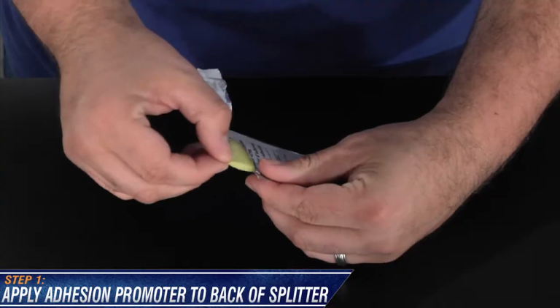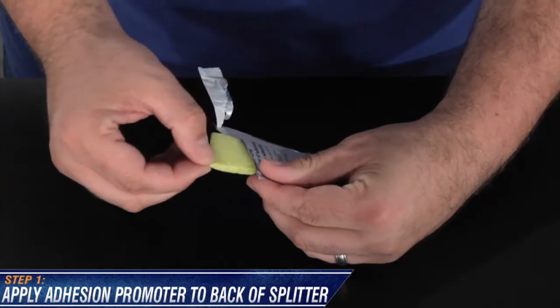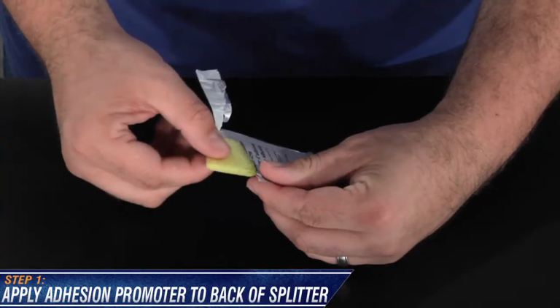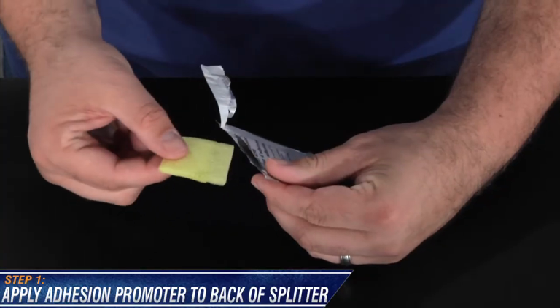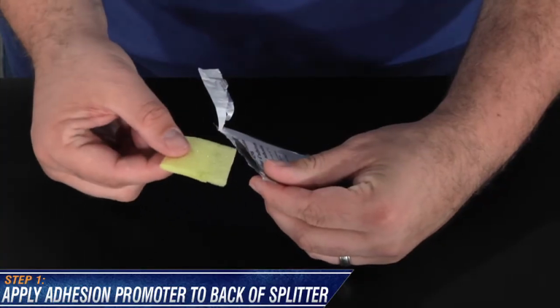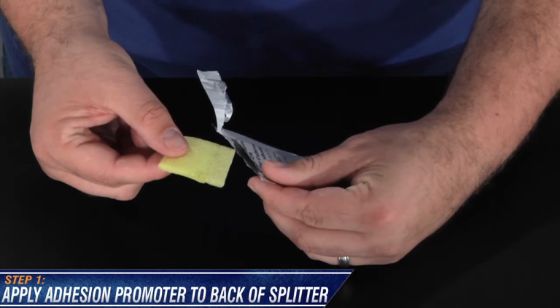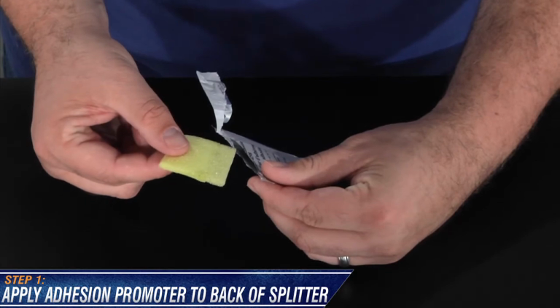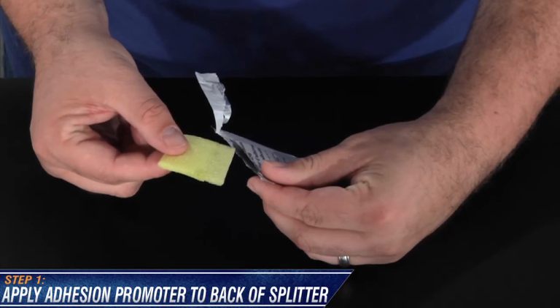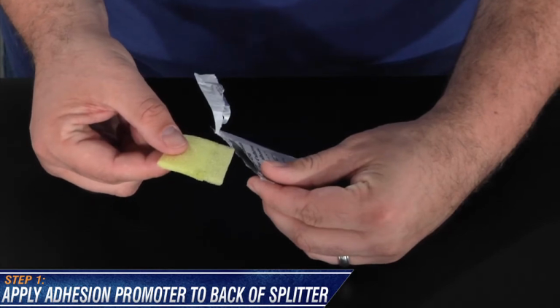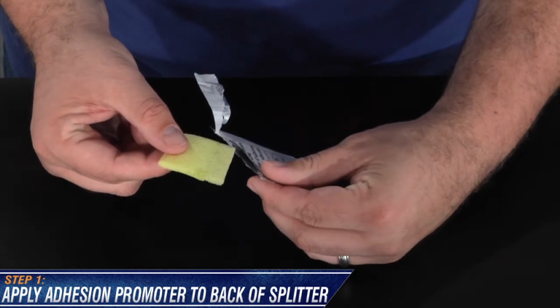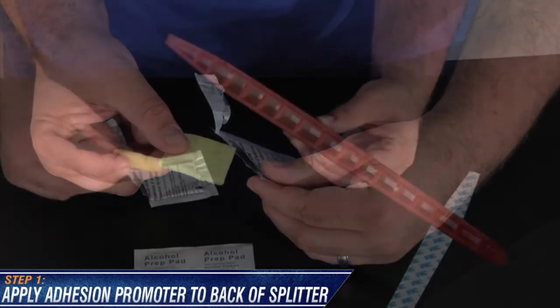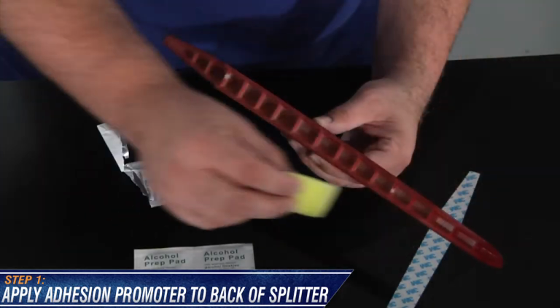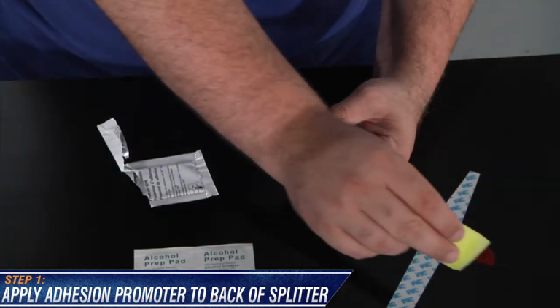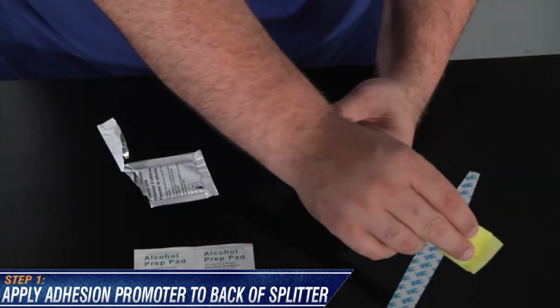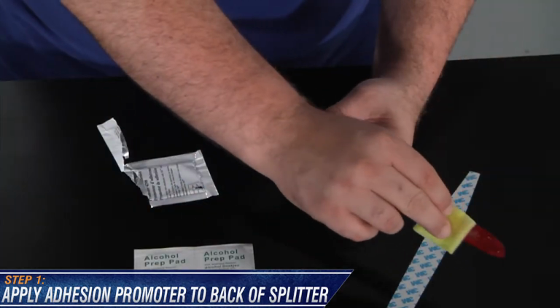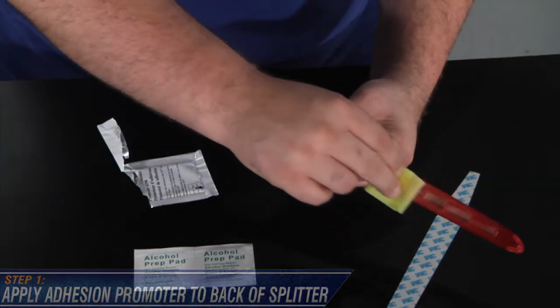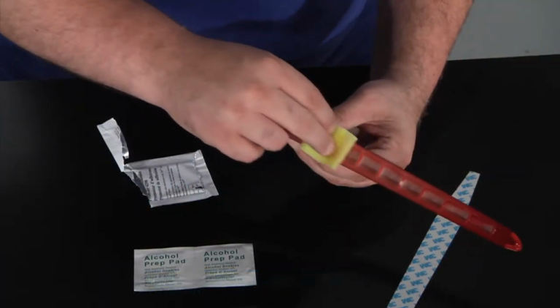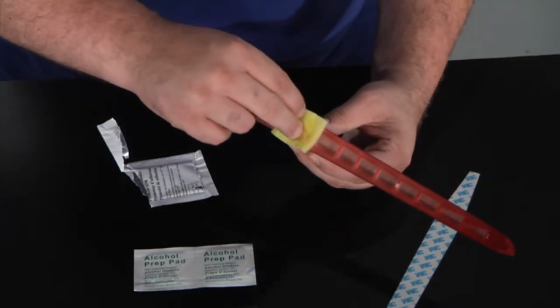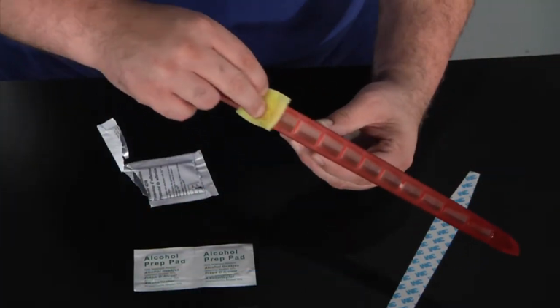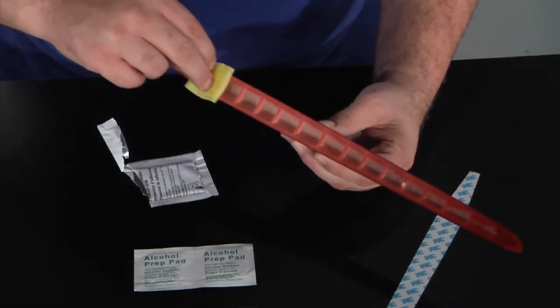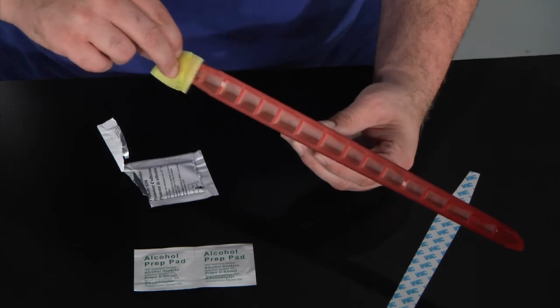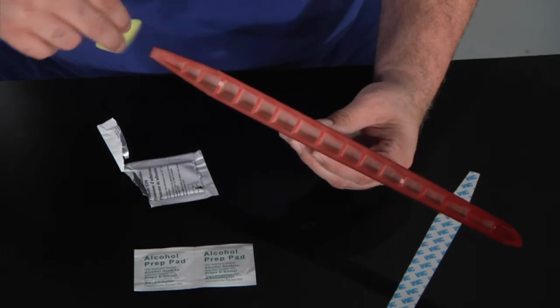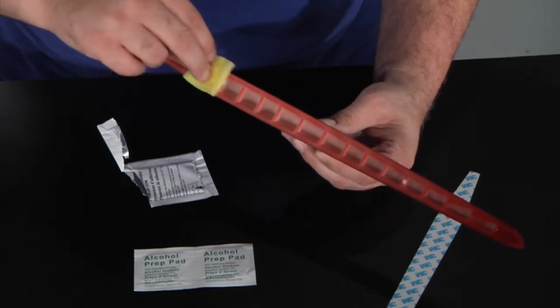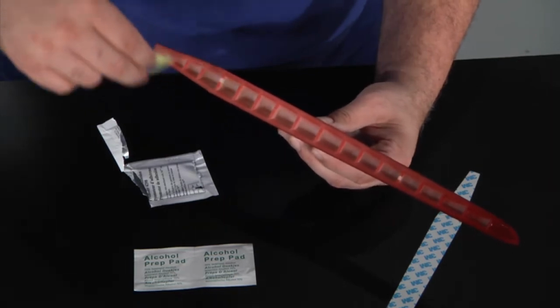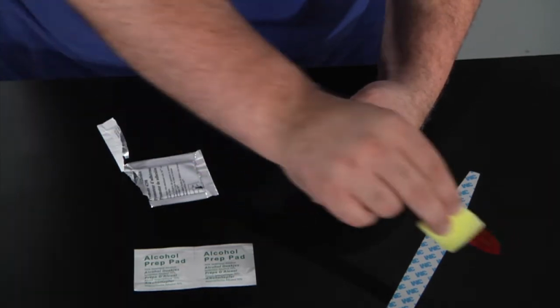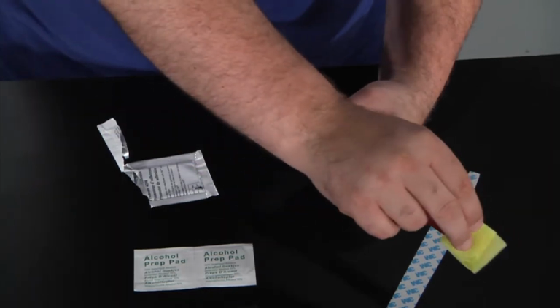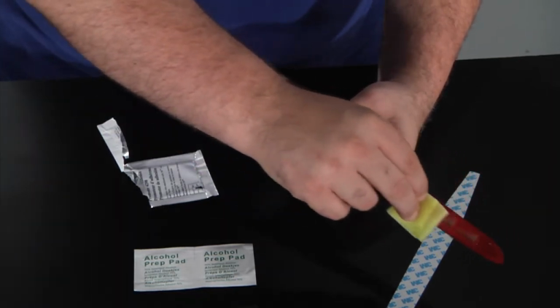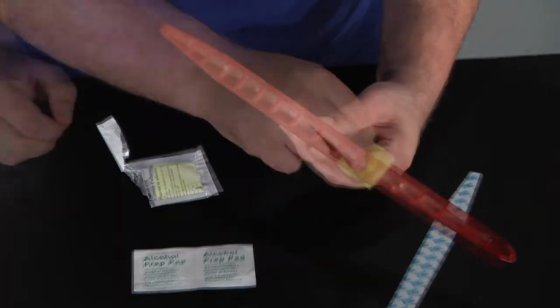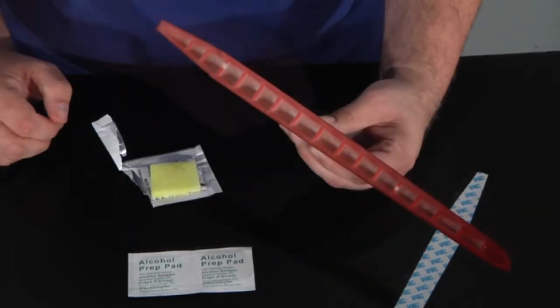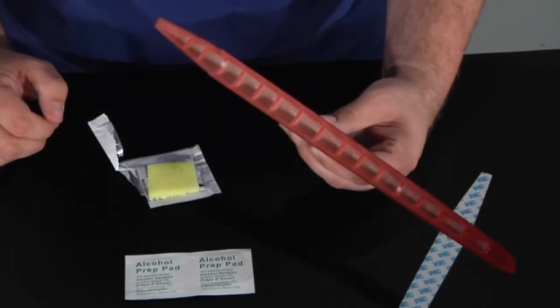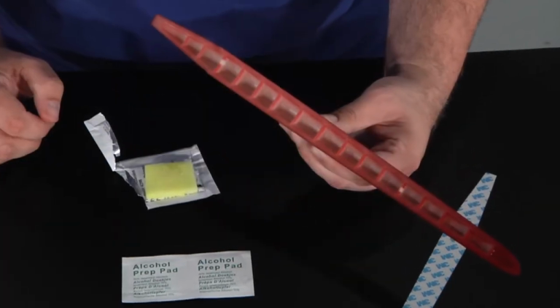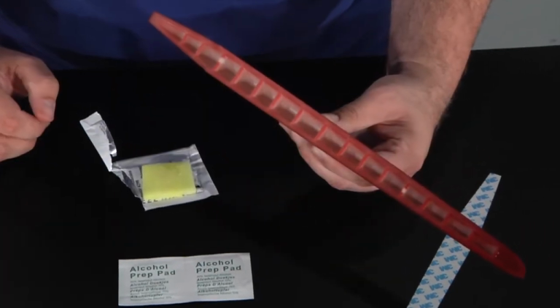The first step is to apply the 3M automotive adhesion promoter to the back of the headlight splitter. This is important because this forms a secure bond with the 3M tape. Let that sit for a few moments.